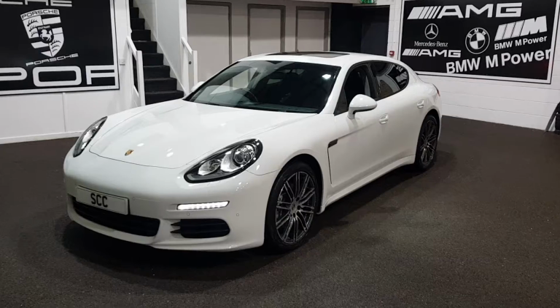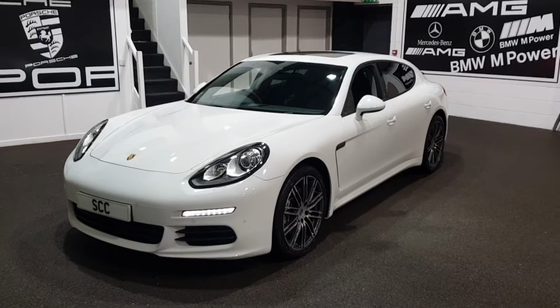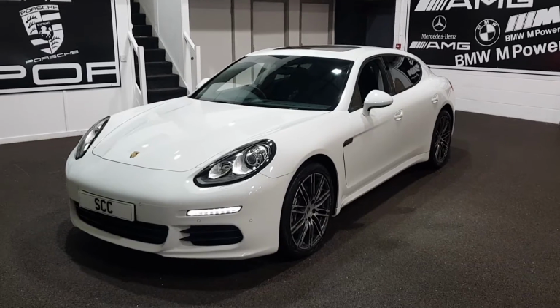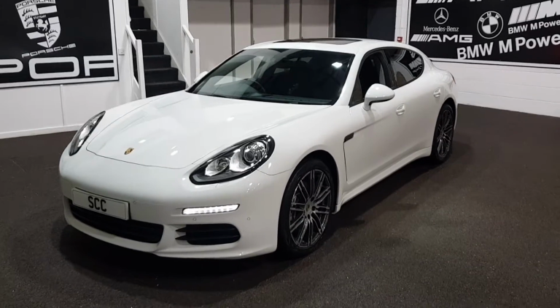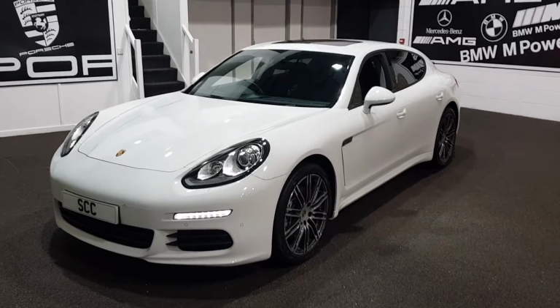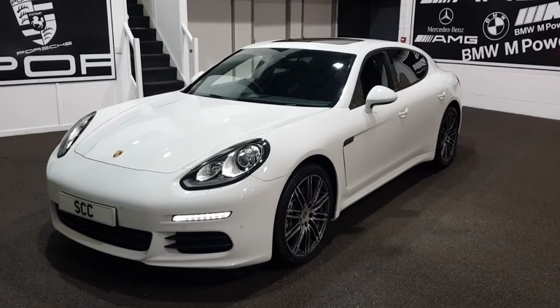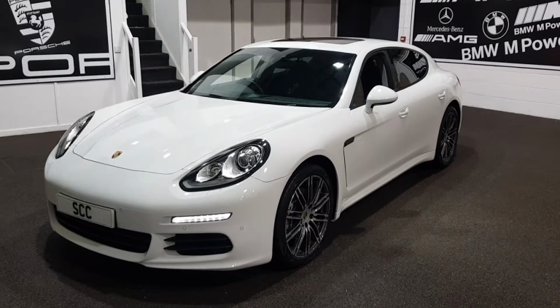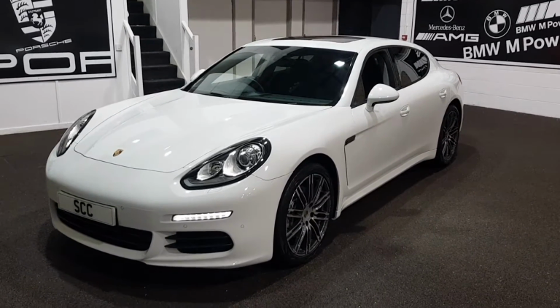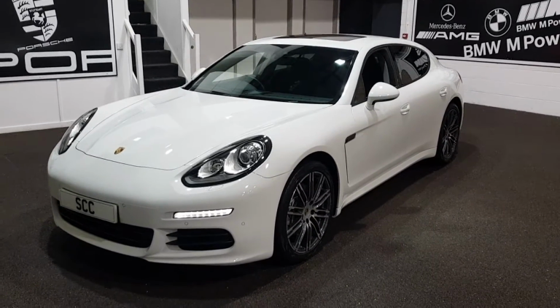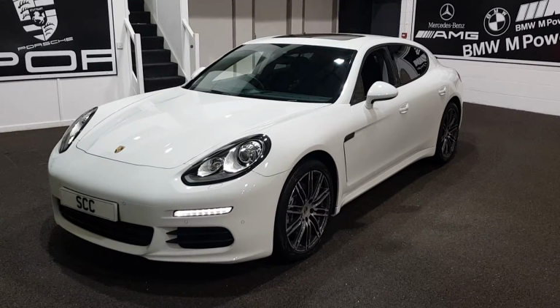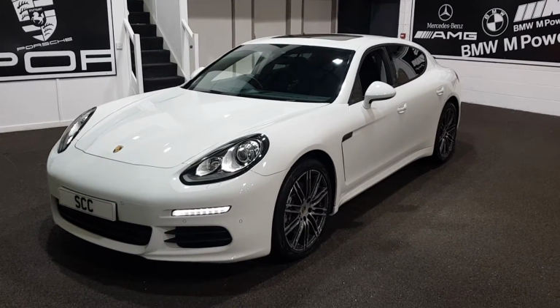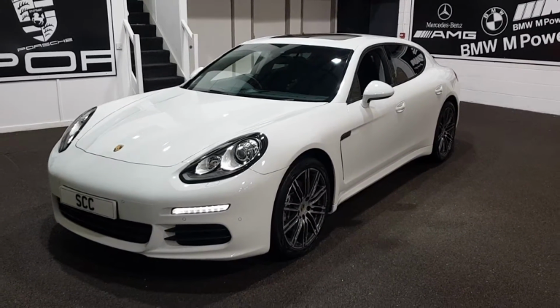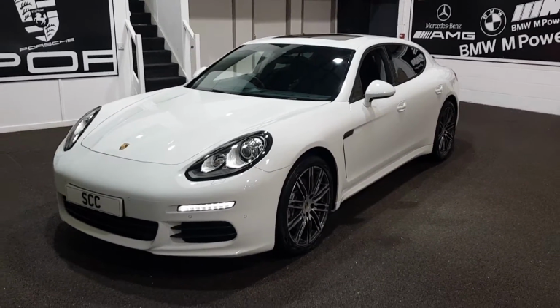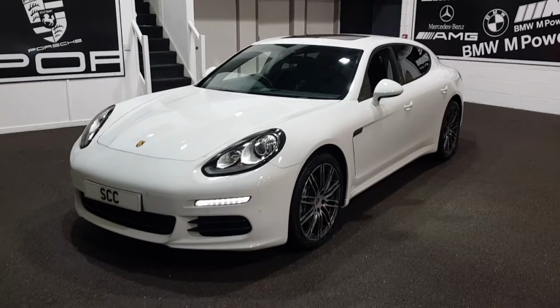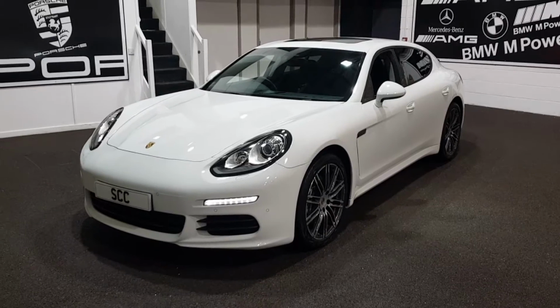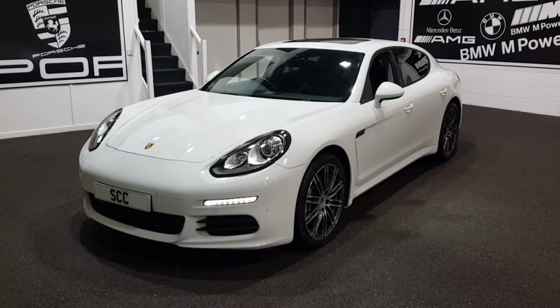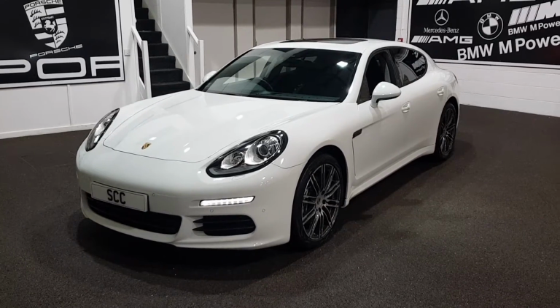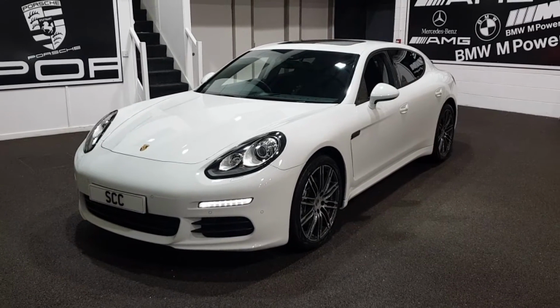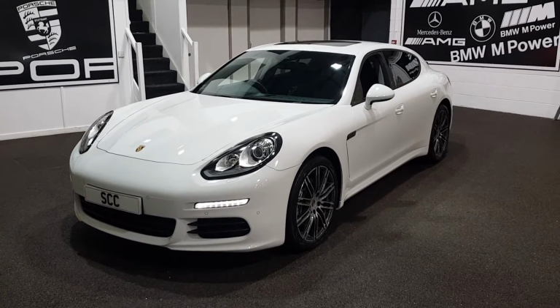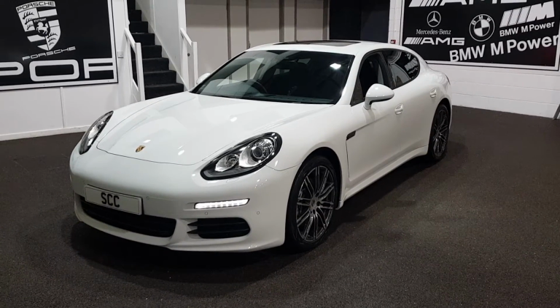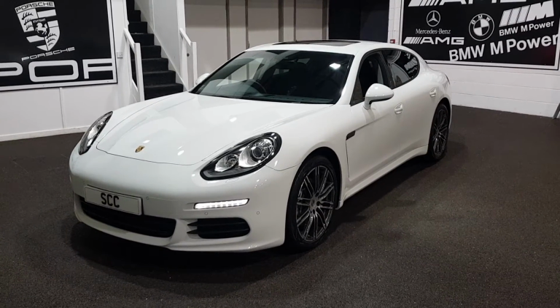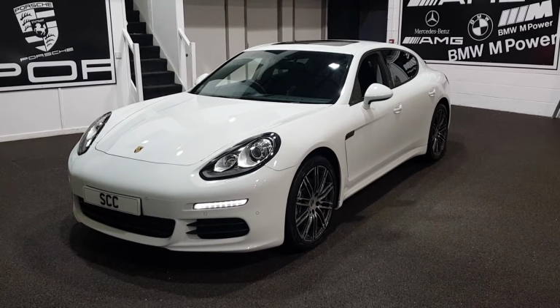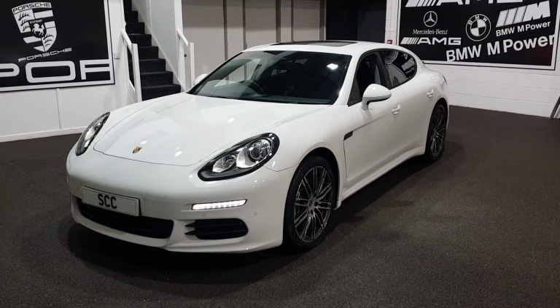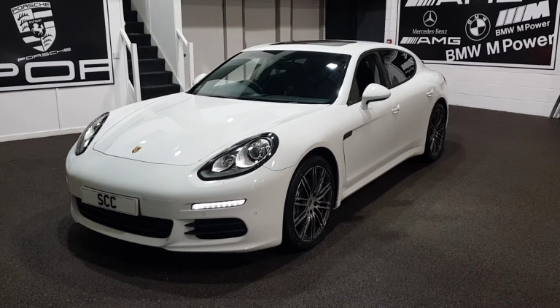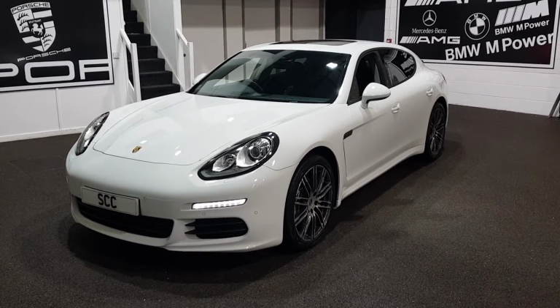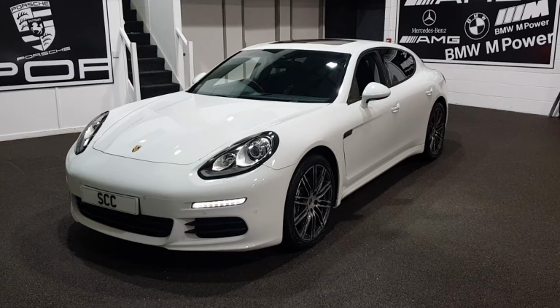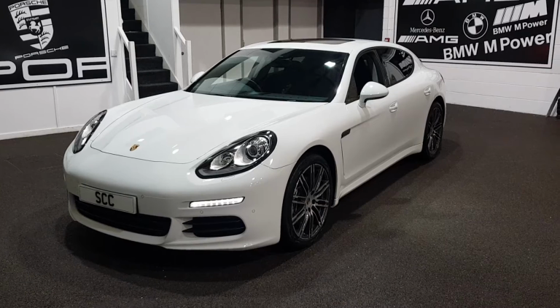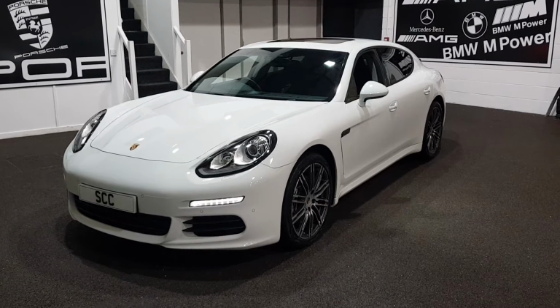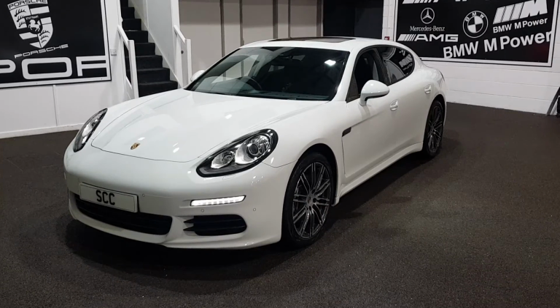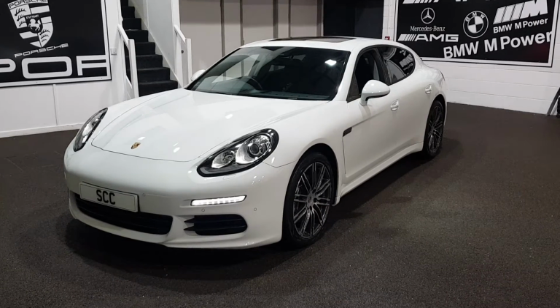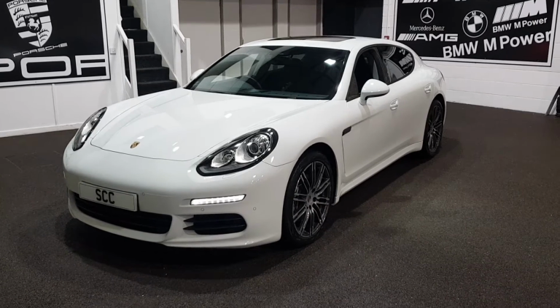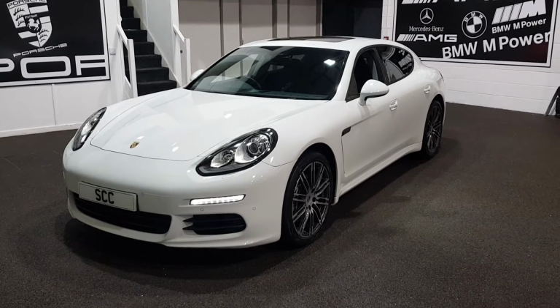Good afternoon and a very warm welcome to SCC Car Sales in Leeds. Thanks for joining me here looking at this stunning Carrera White Panamera that we've got in stock at the moment — just taking this in today, hence the photographs.